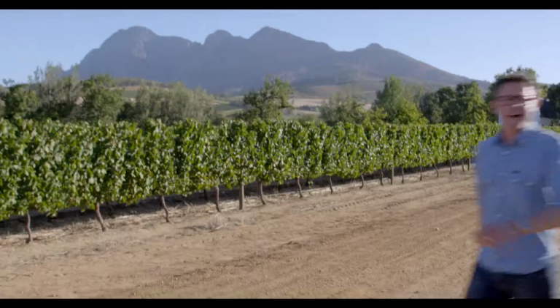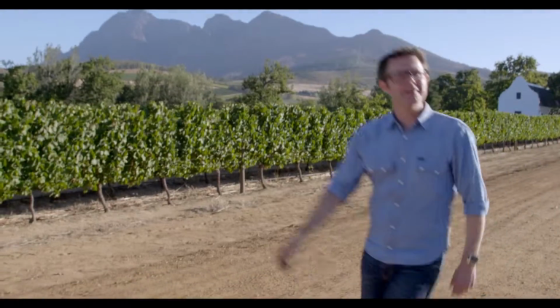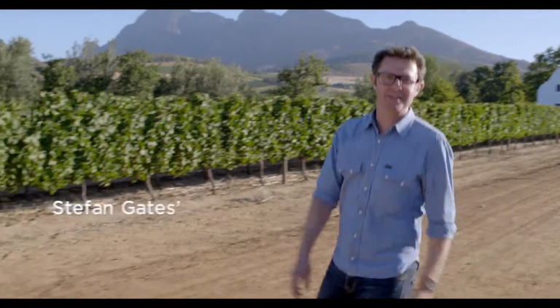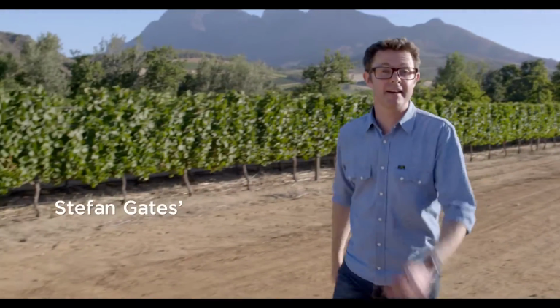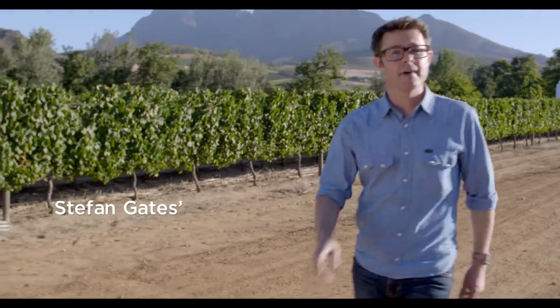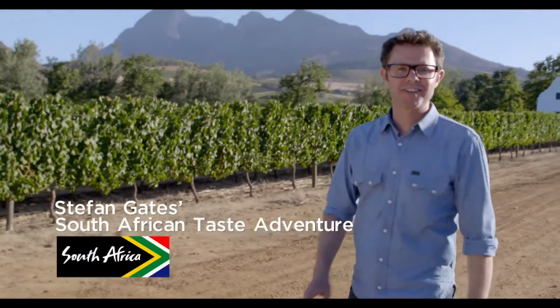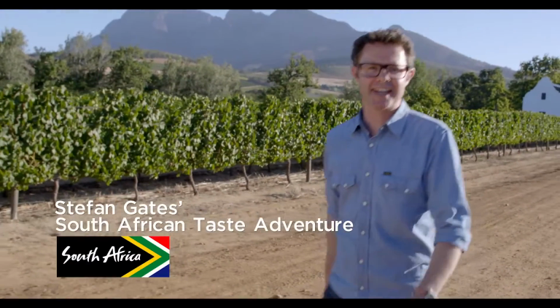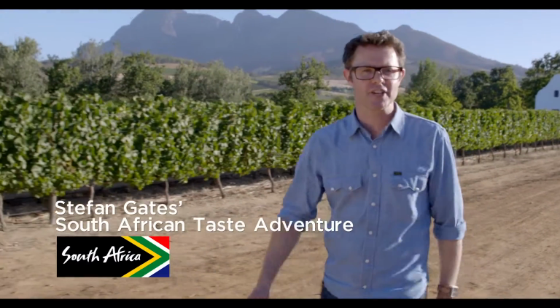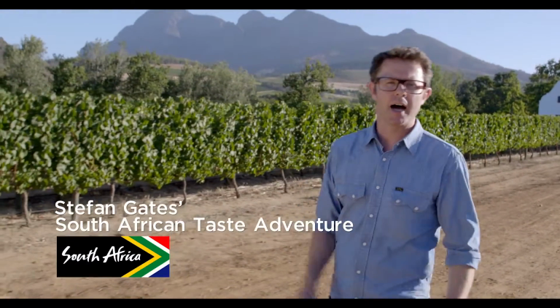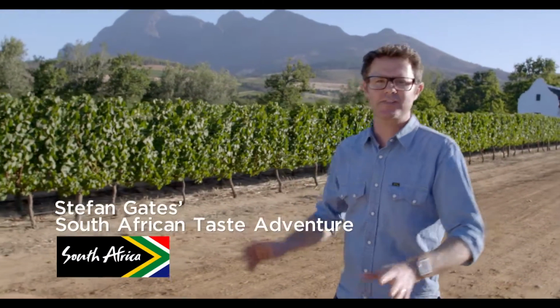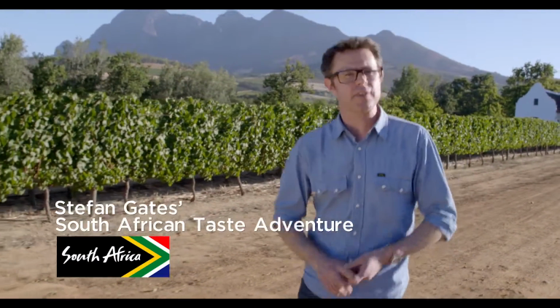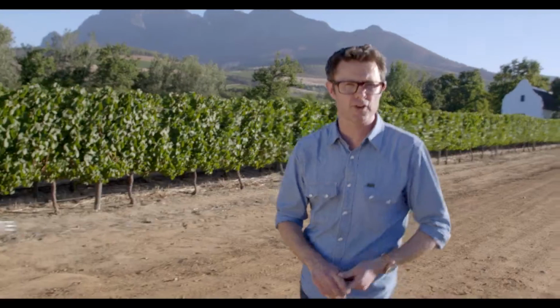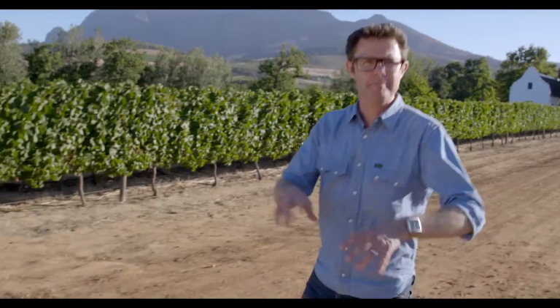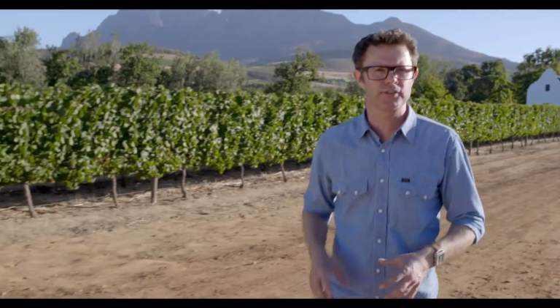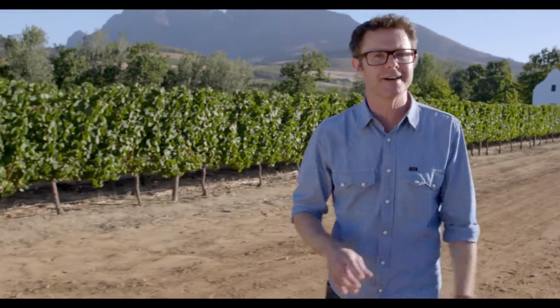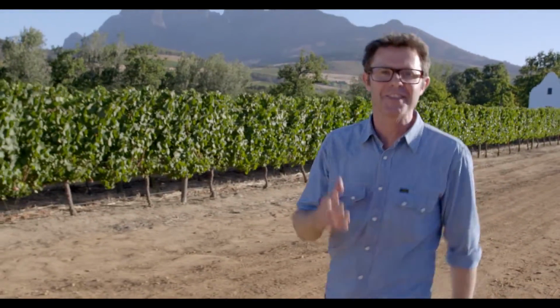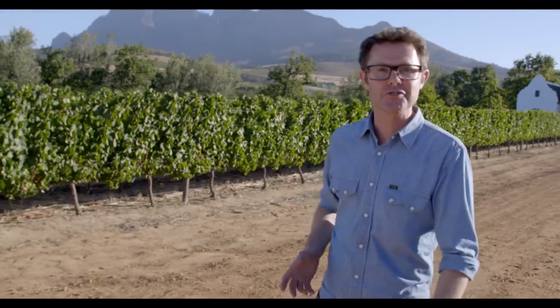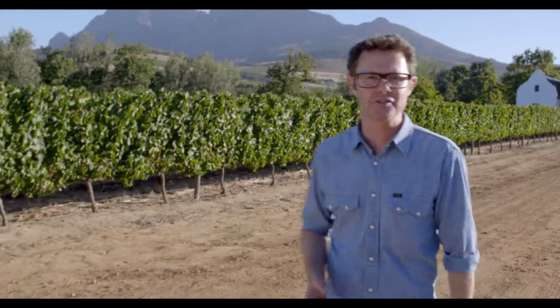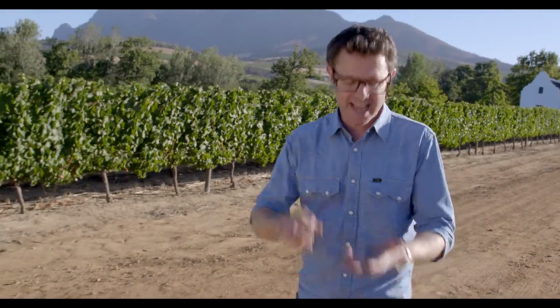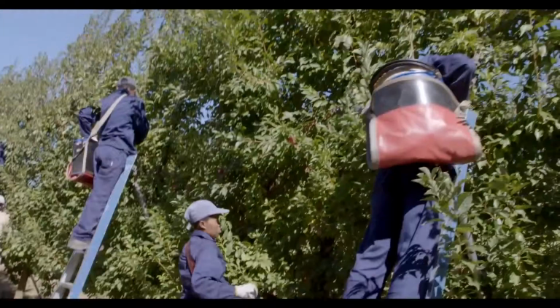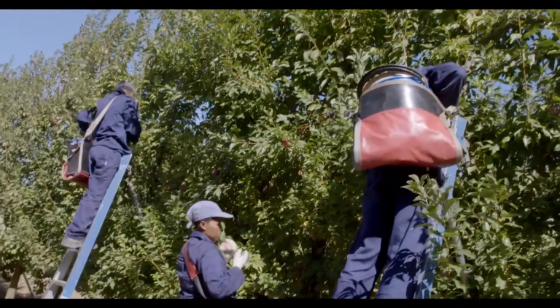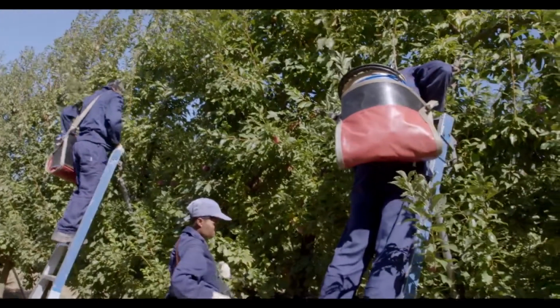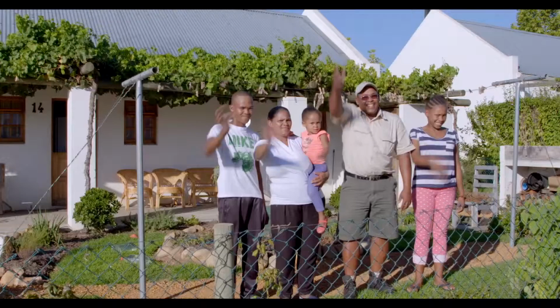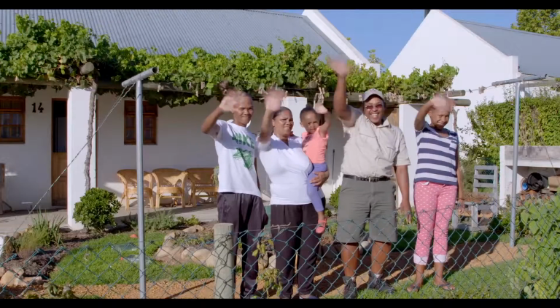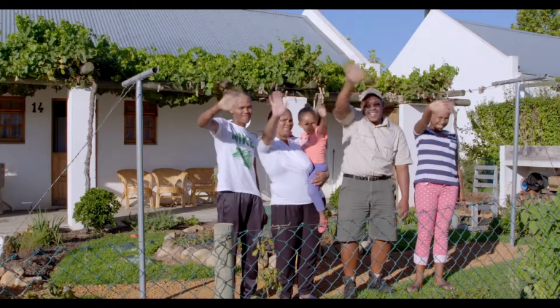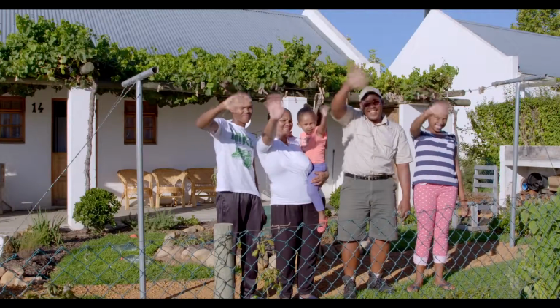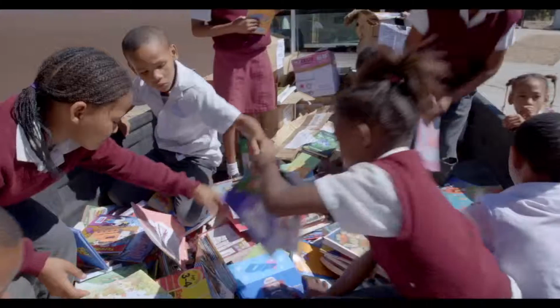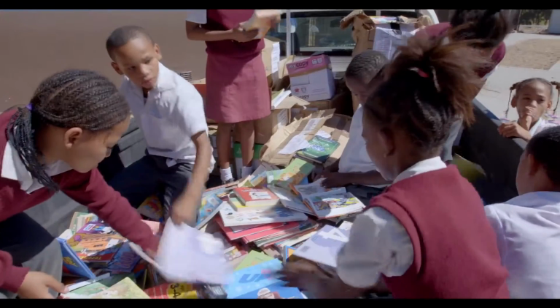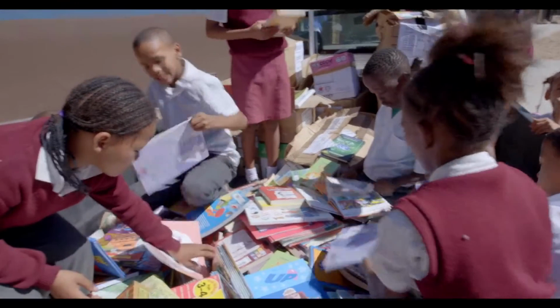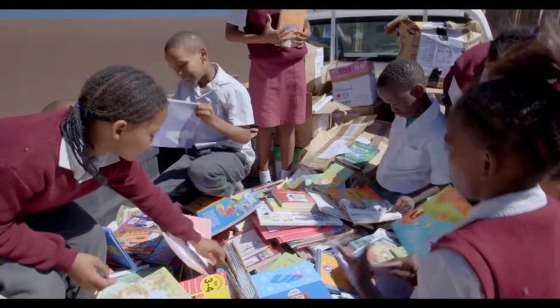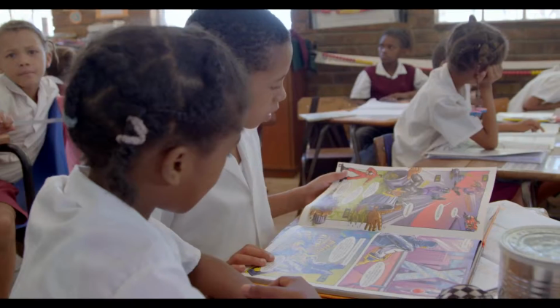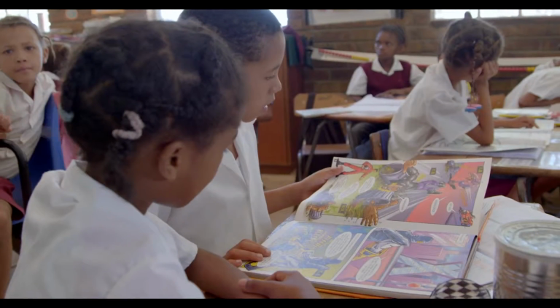Hi, I'm Stefan Gates and I'm on a taste adventure. I'm tracing South African fruit right back to its source to find out the extraordinary stories behind how it's grown, how it's helping families here in South Africa, and most importantly, how you can get involved.